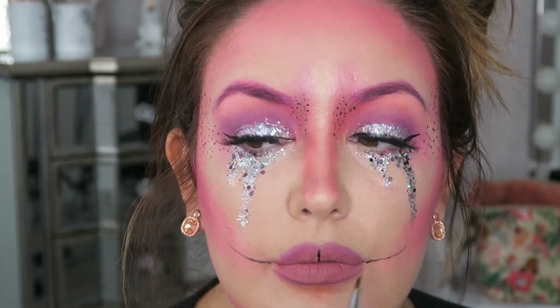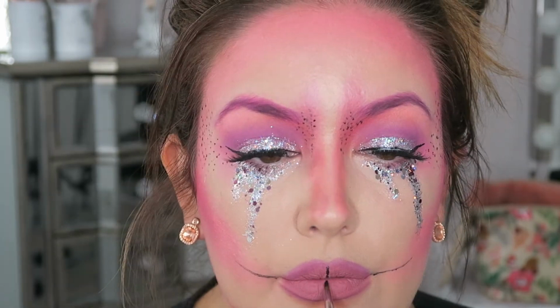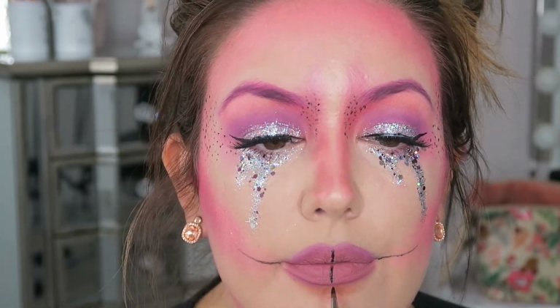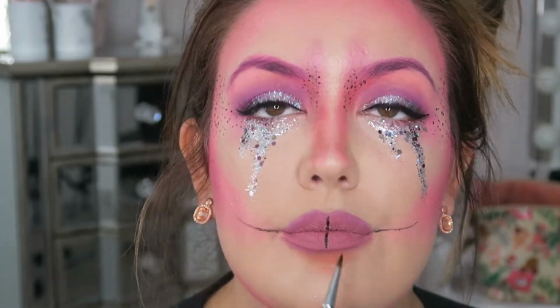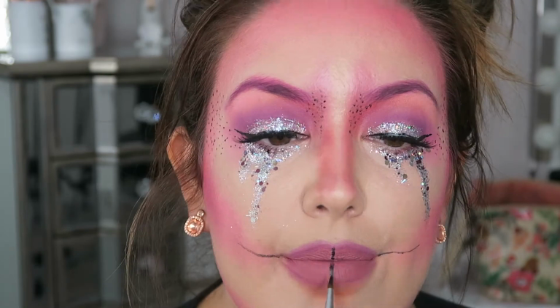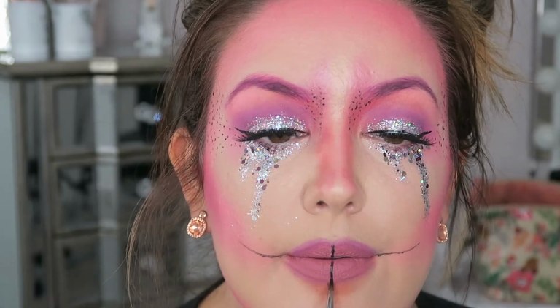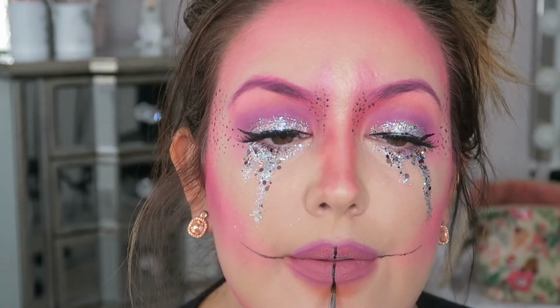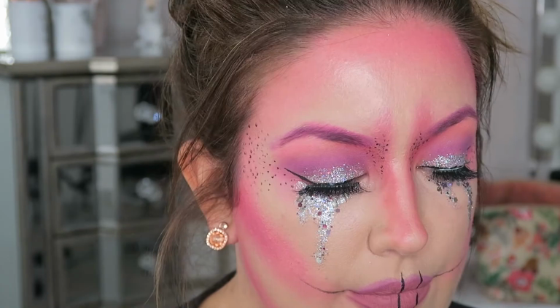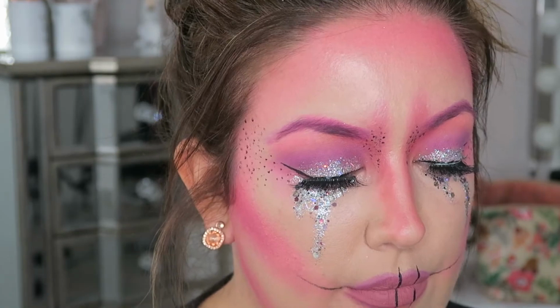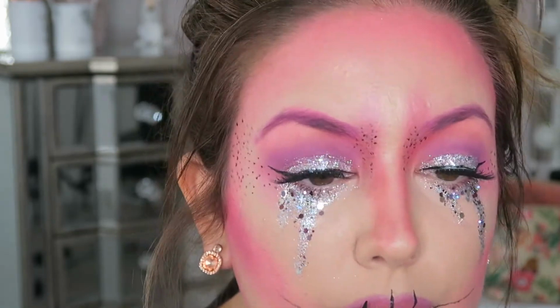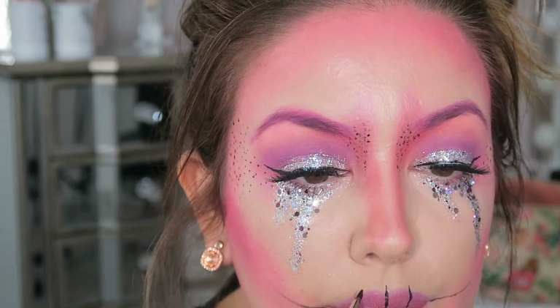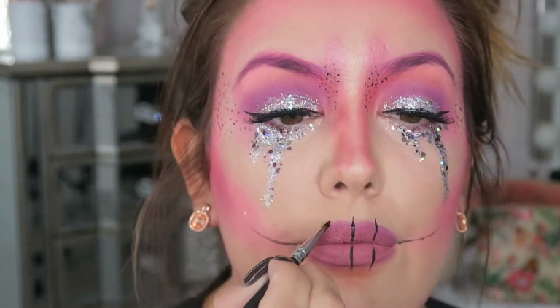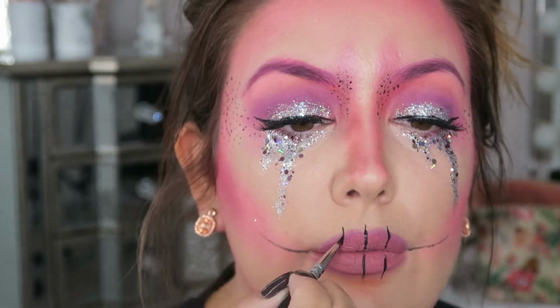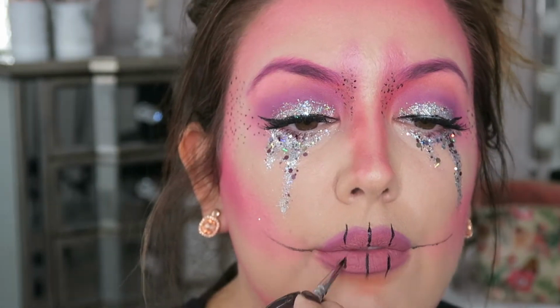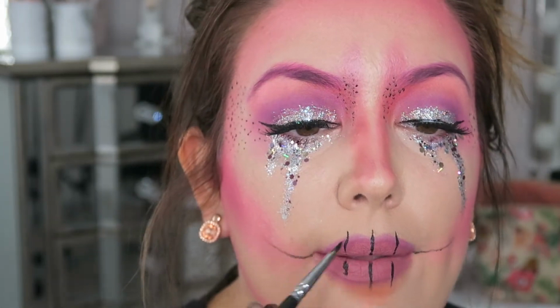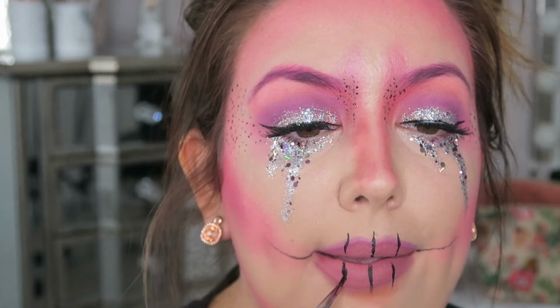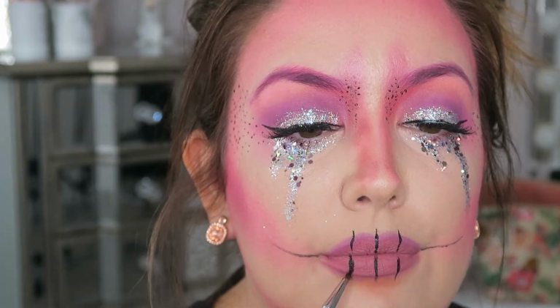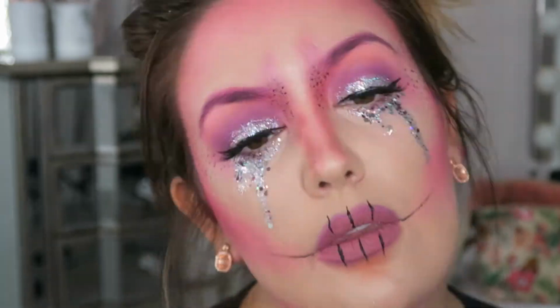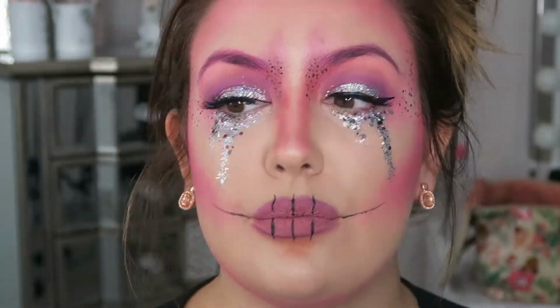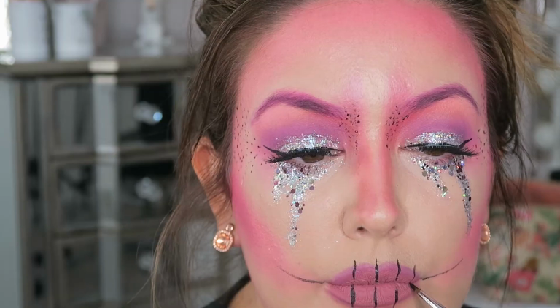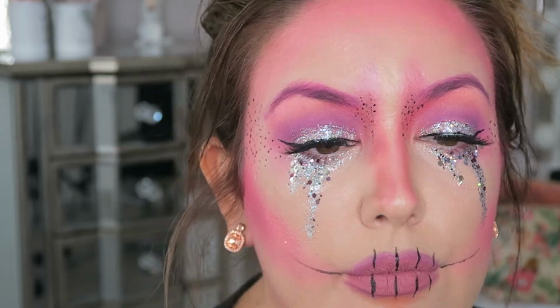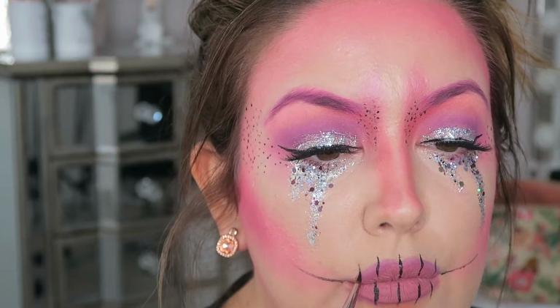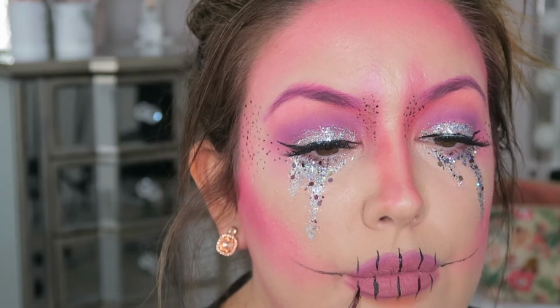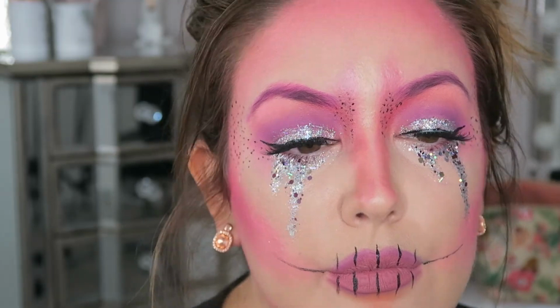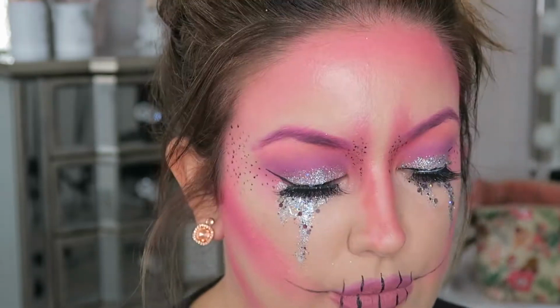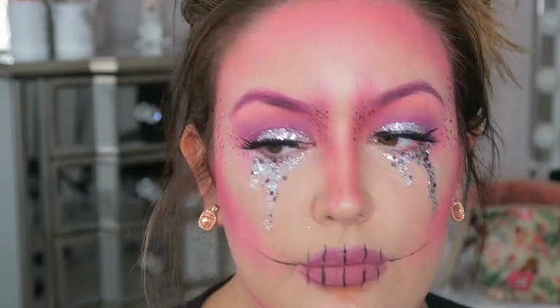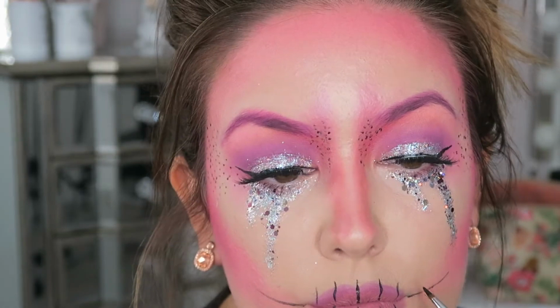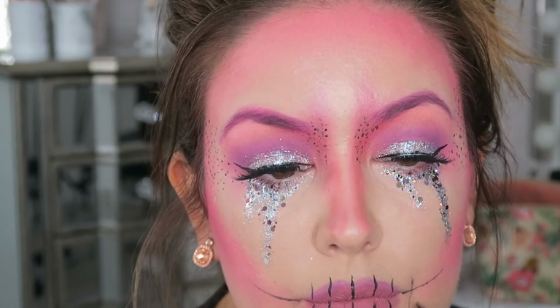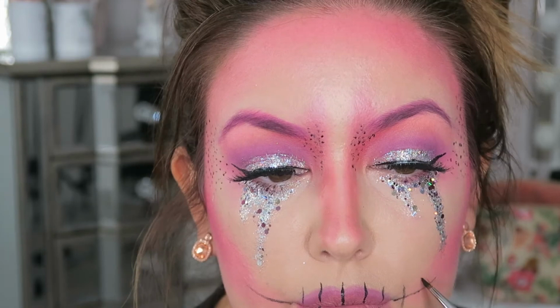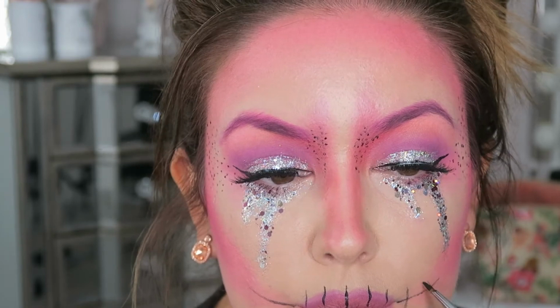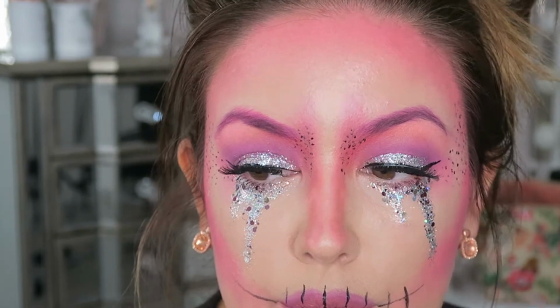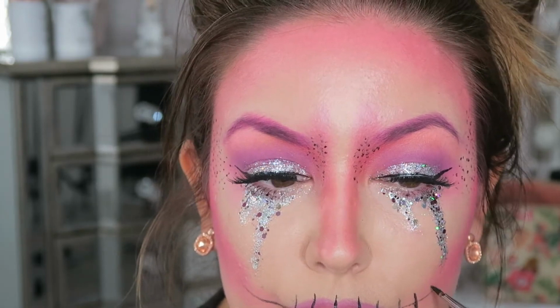Now I'm going in with liquid eyeliner and I'm adding in the smile and teeth section of the look. I found this quite difficult — you're just striping down your lips, and then I go in and add some shading like tiny little diamonds to each line, and this makes it look realistic, like teeth.